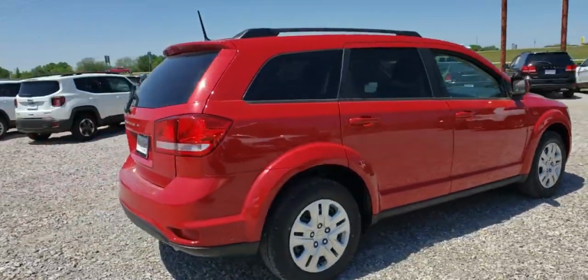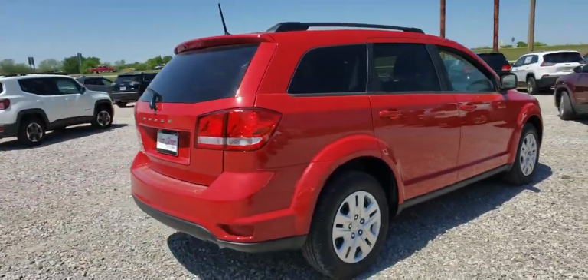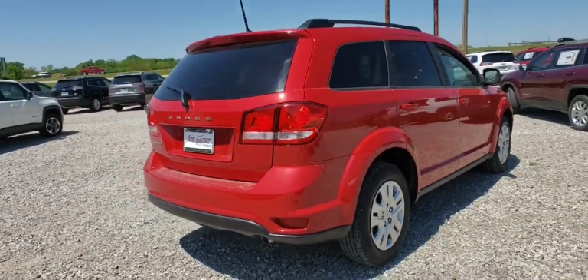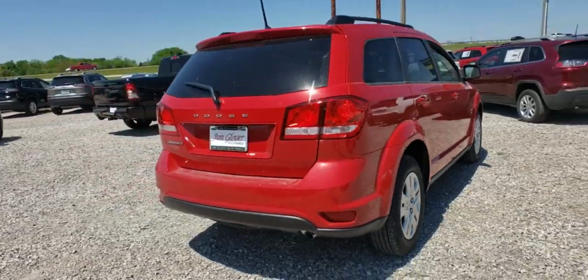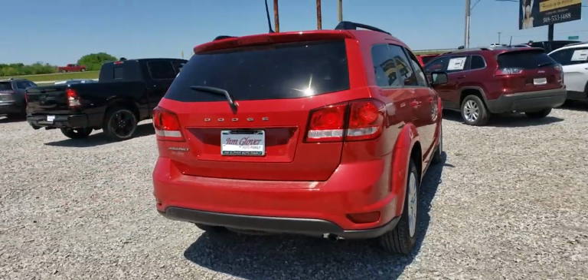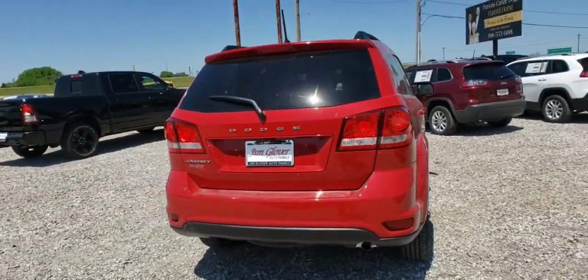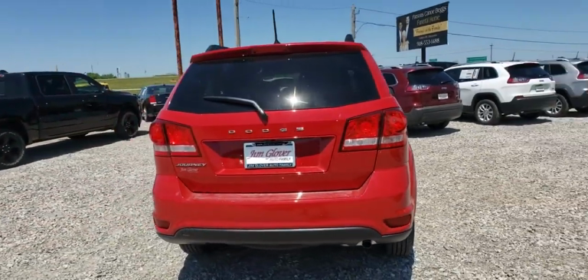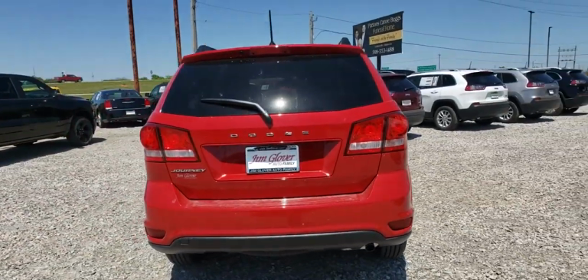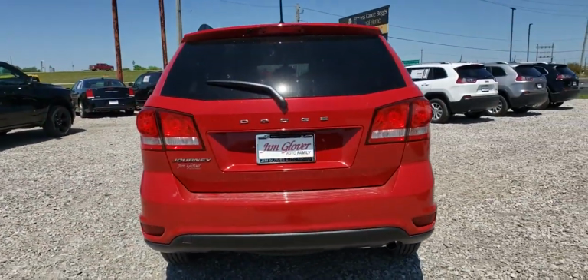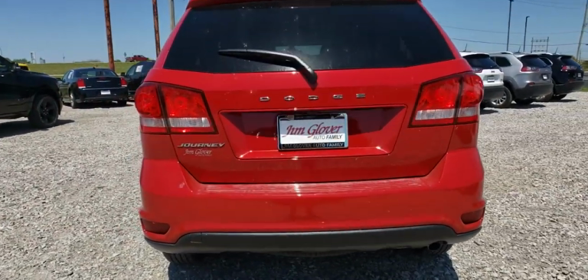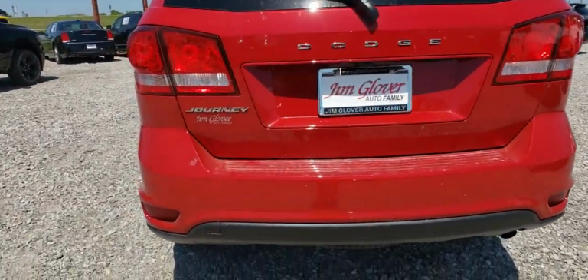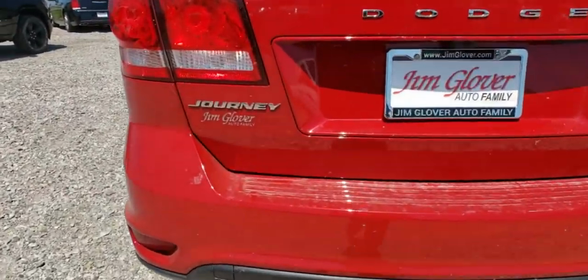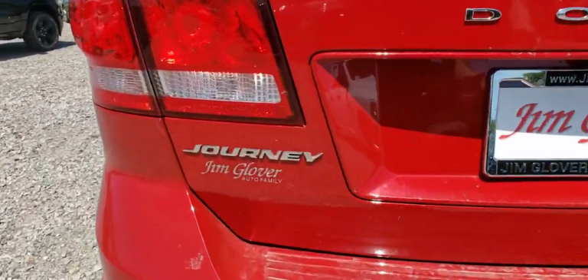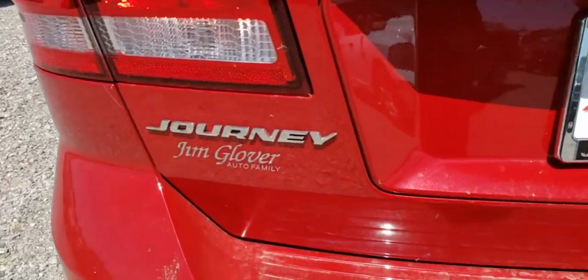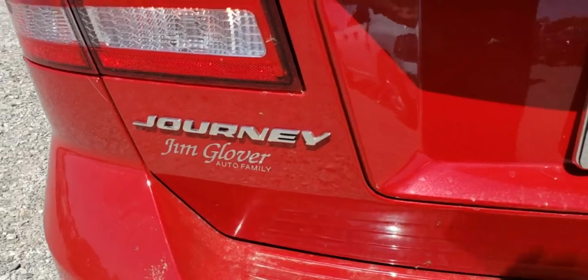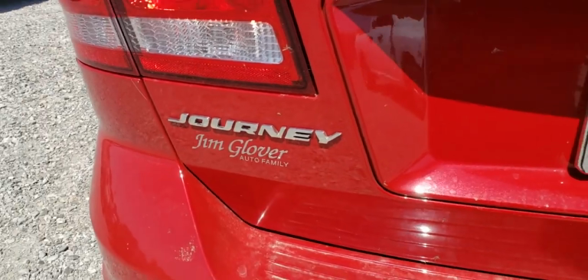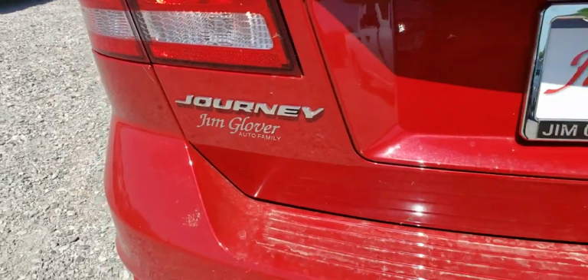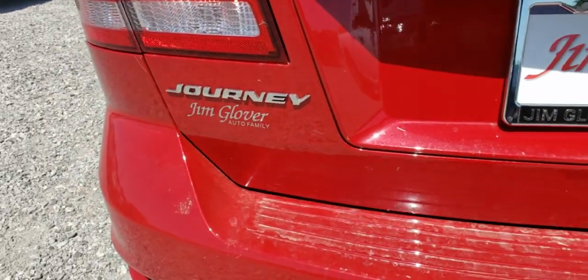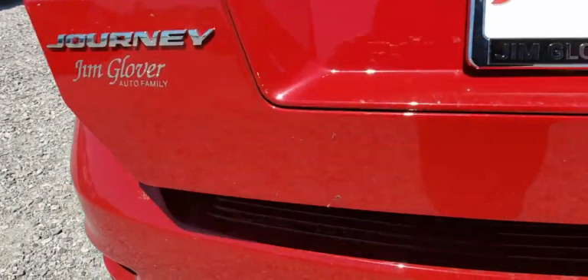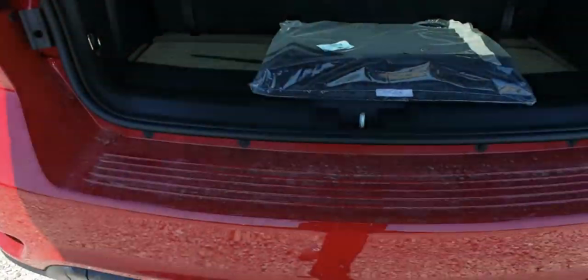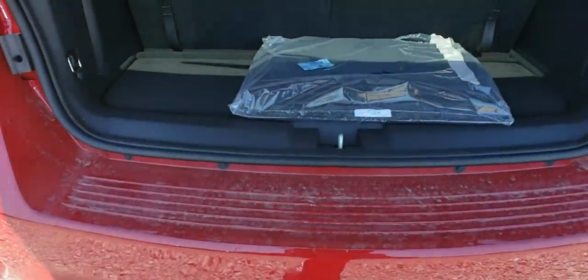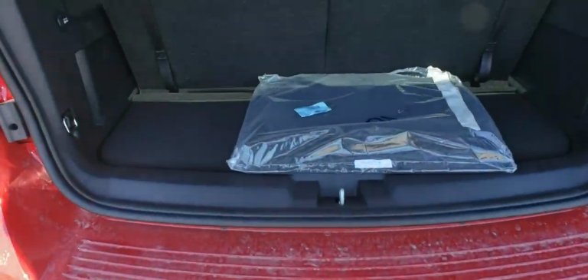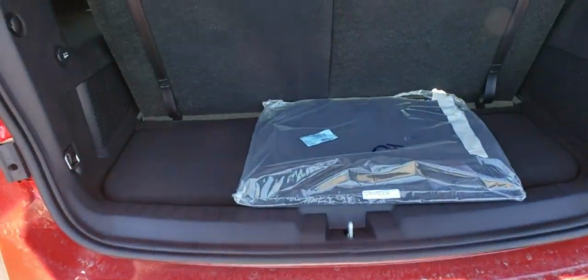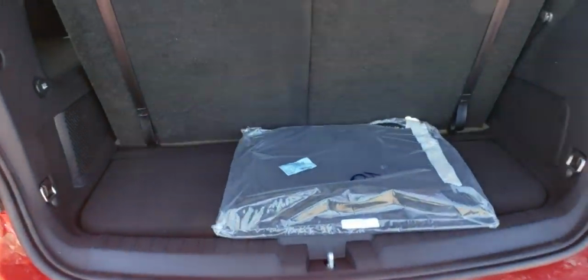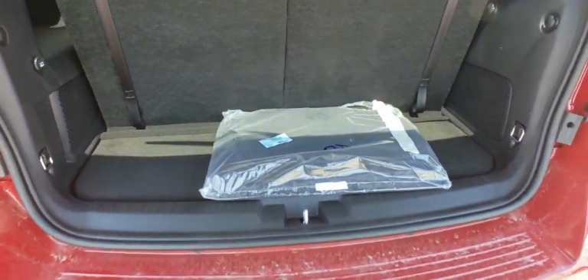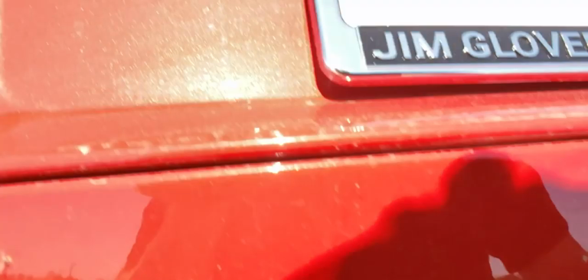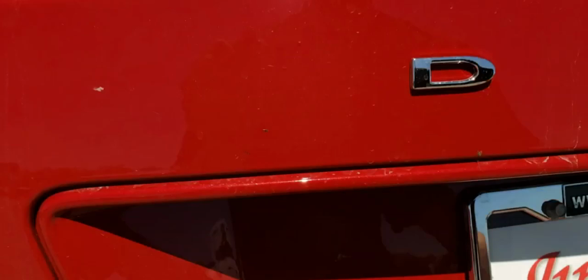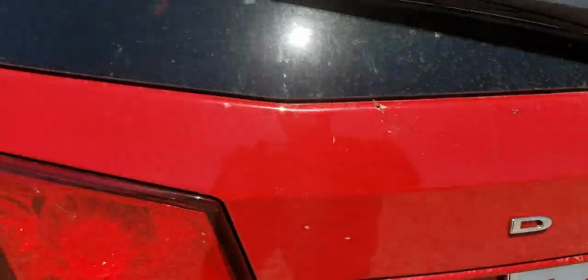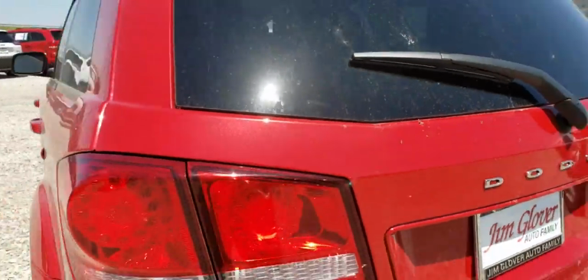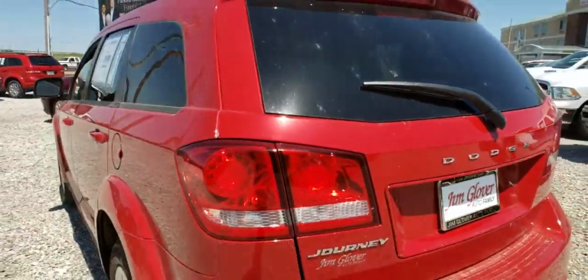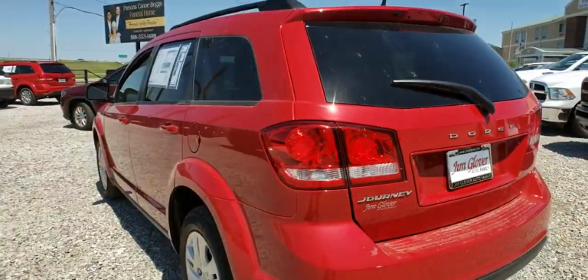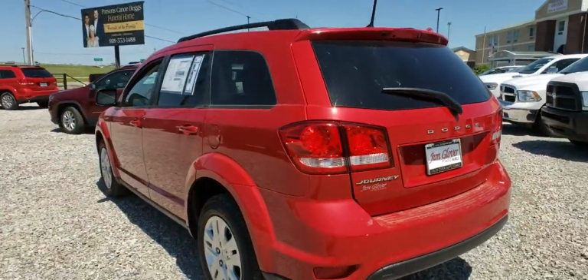The Journey's optional third-row seat, along with innovative features like a chilled beverage cooler and in-floor storage bins, make it a good and affordable alternative to a traditional minivan. This vehicle has less than 100 miles.